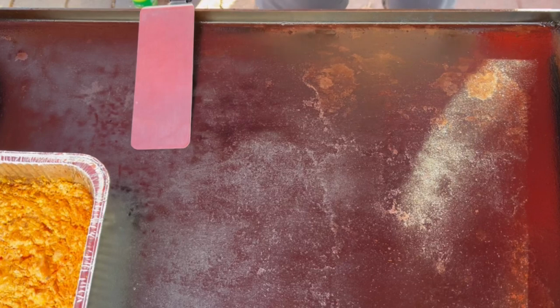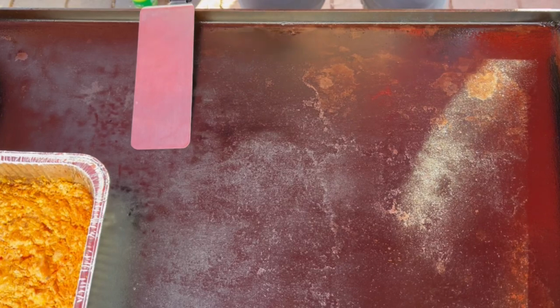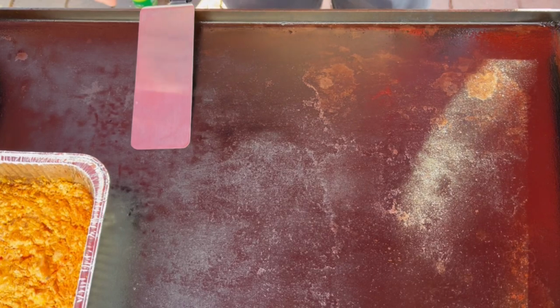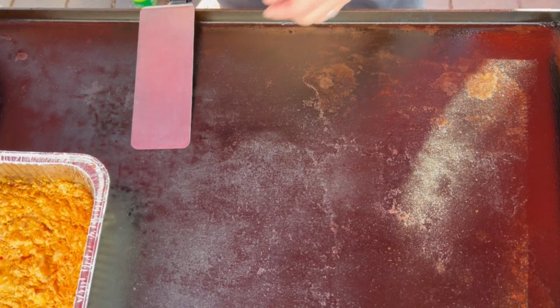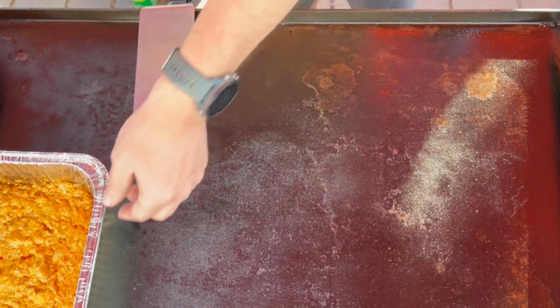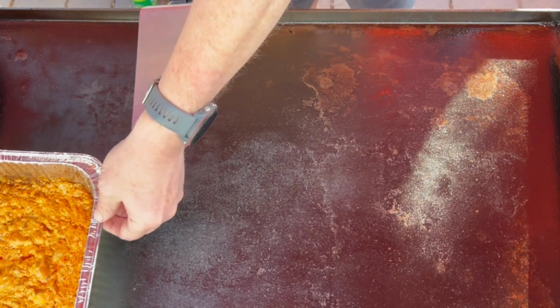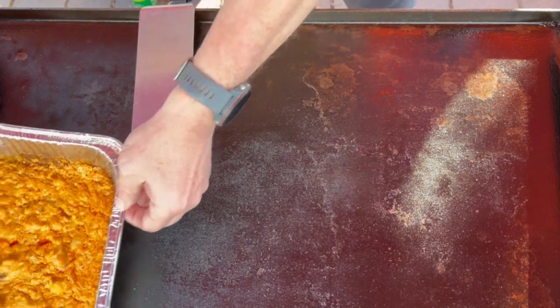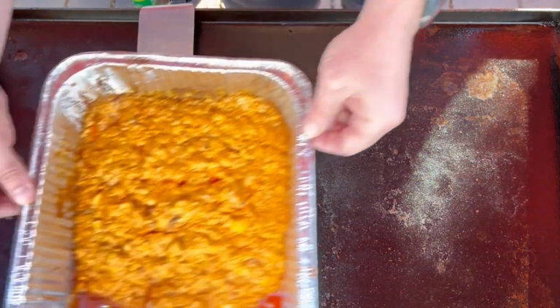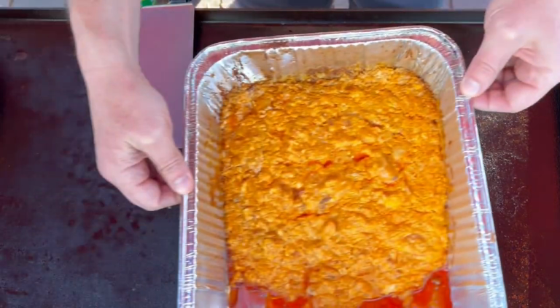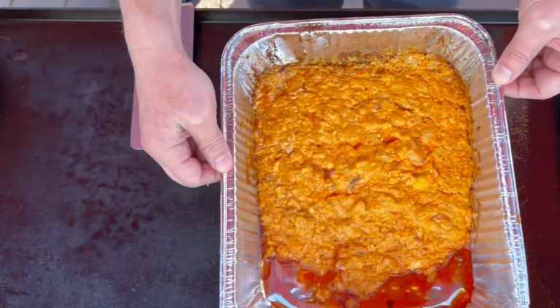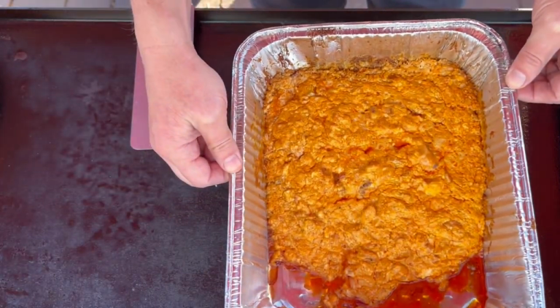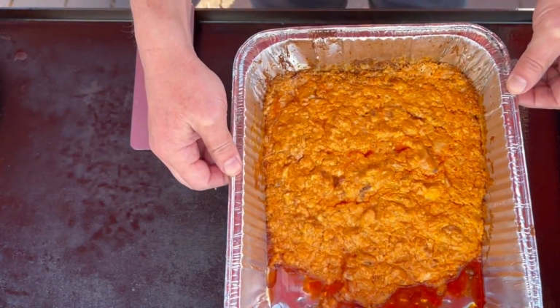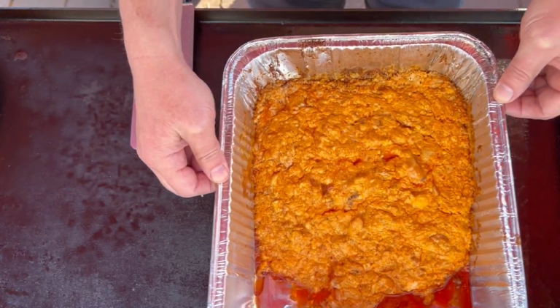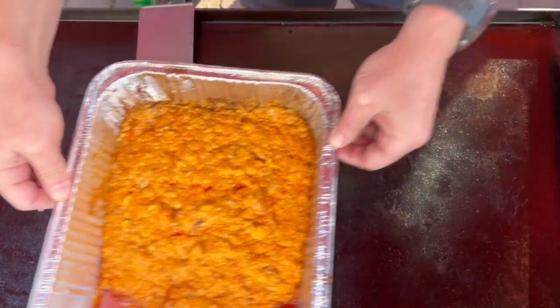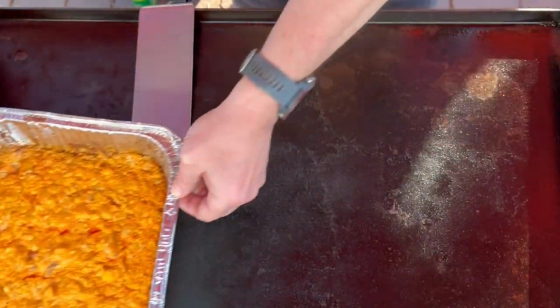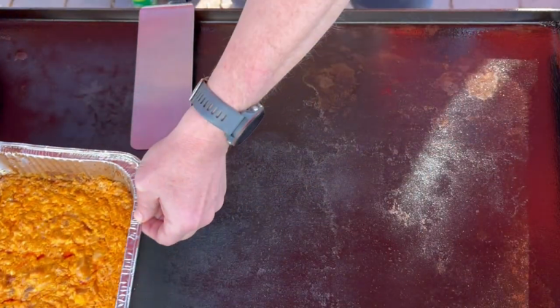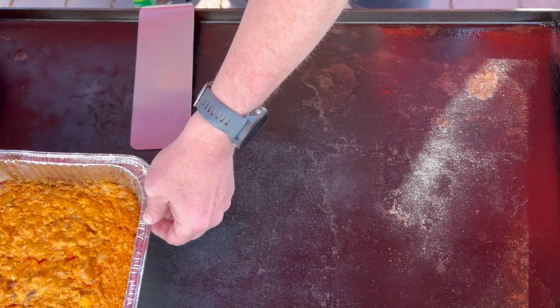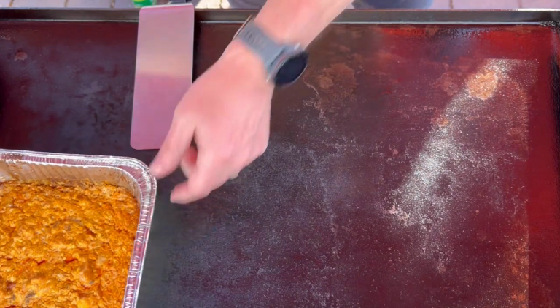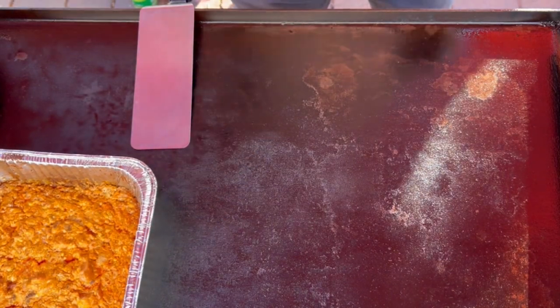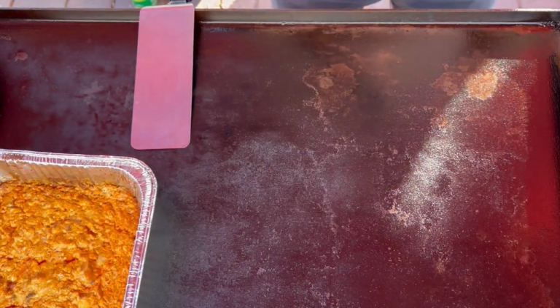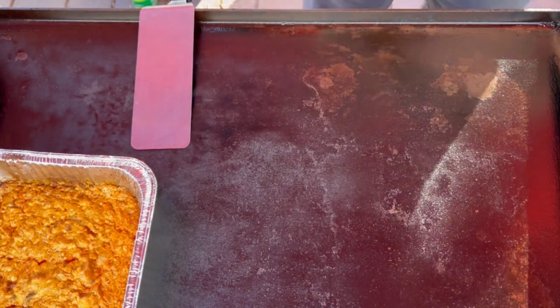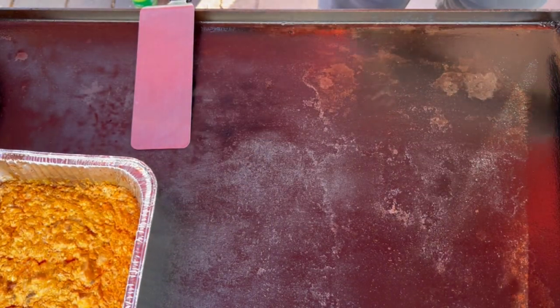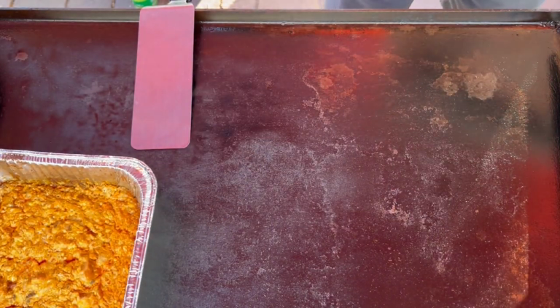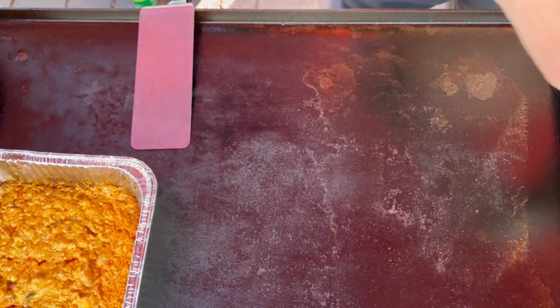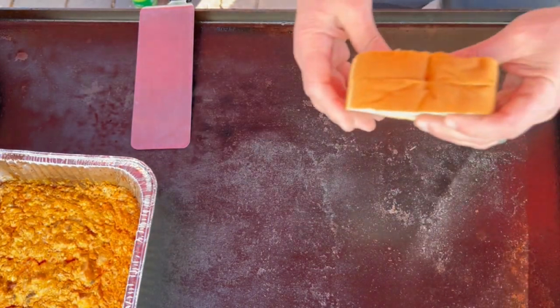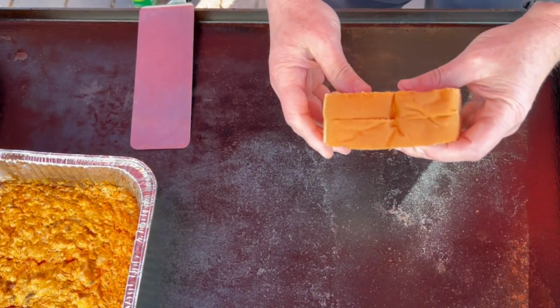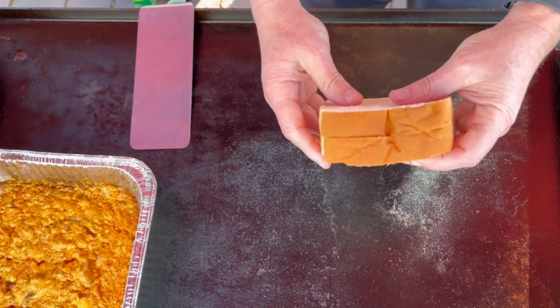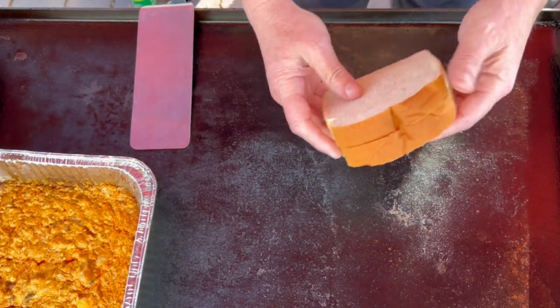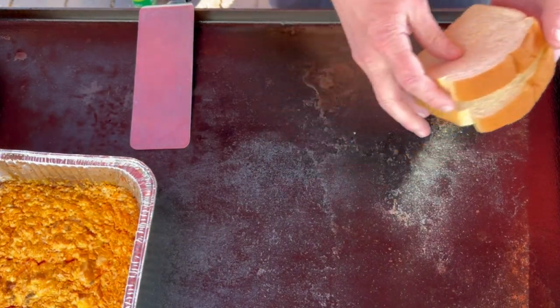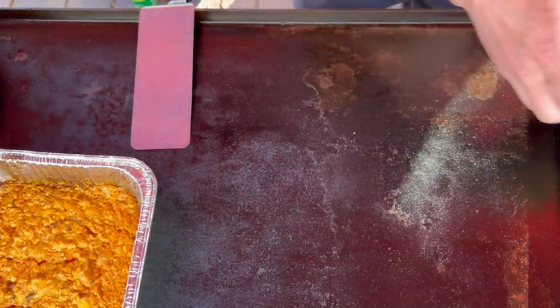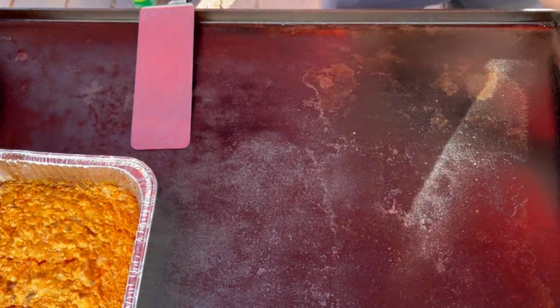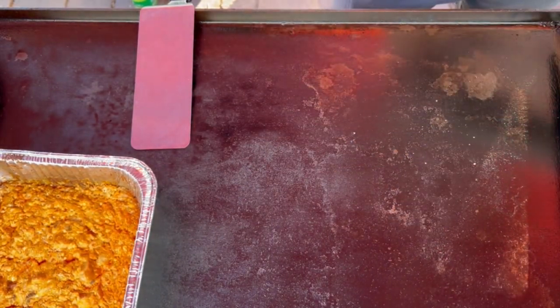Hey everybody, we are going to make ourselves a buffalo chicken grilled cheese on the Blackstone griddle today. We've got some fresh homemade buffalo chicken dip that I made earlier on the smoker.